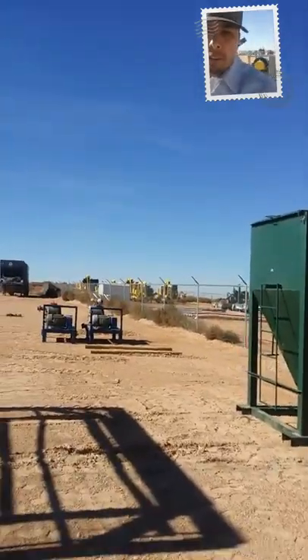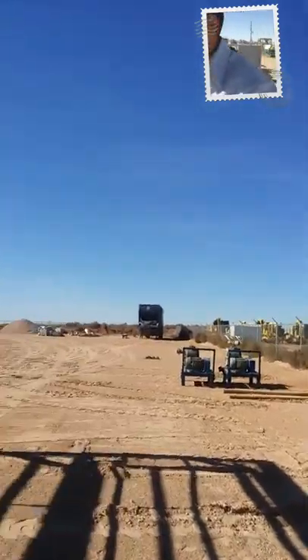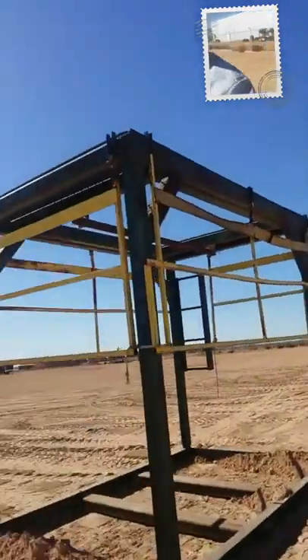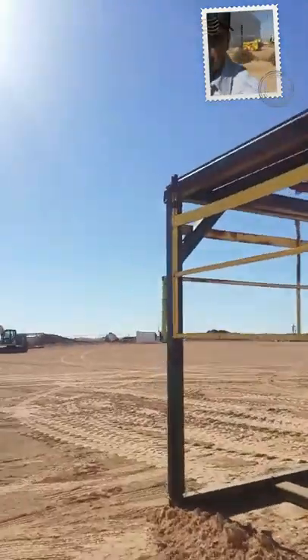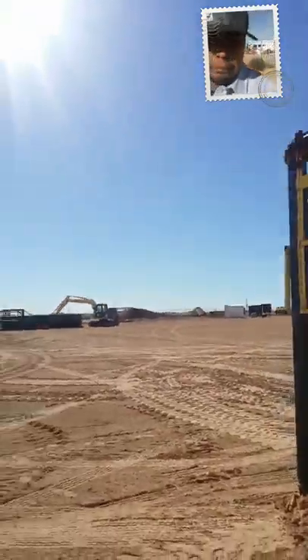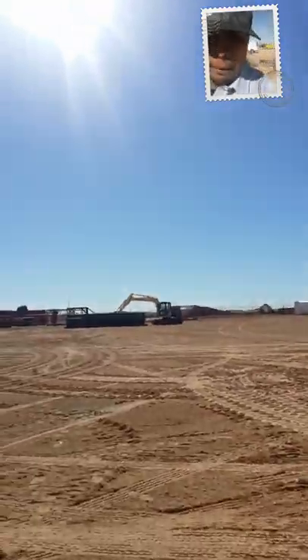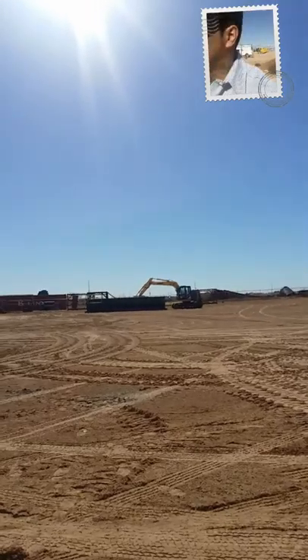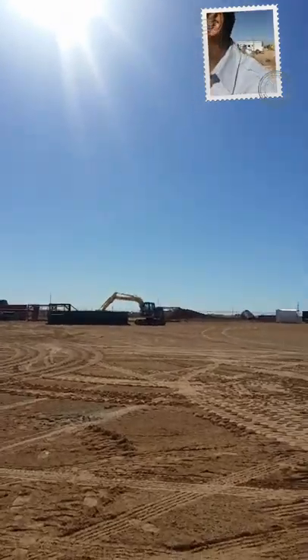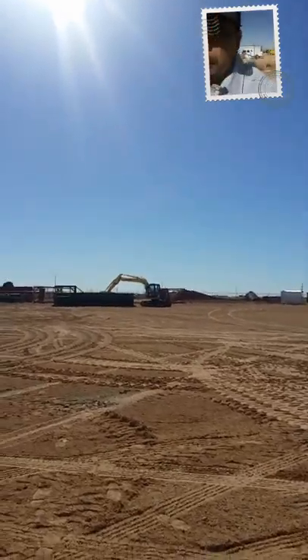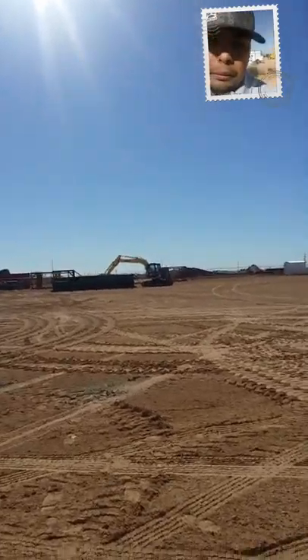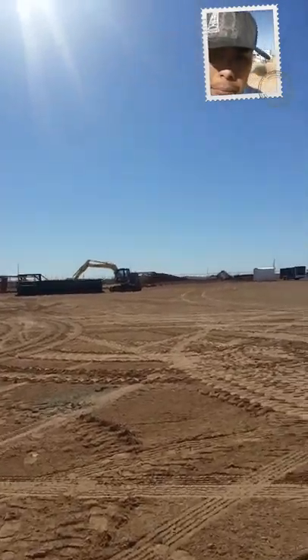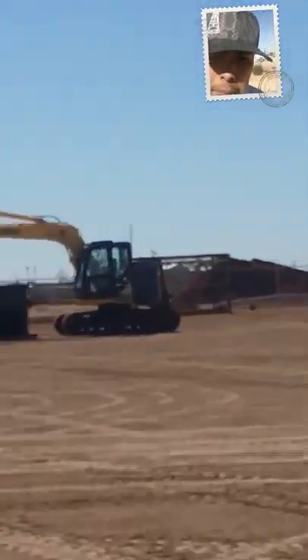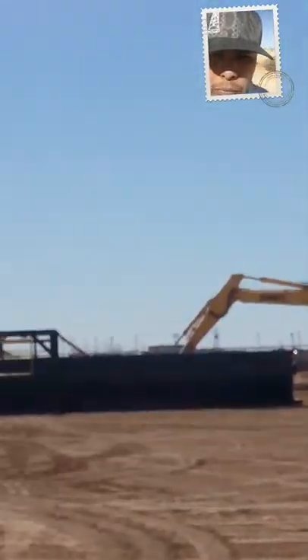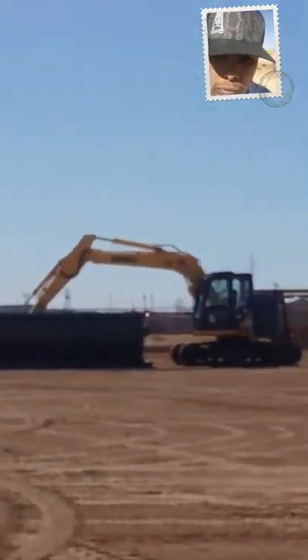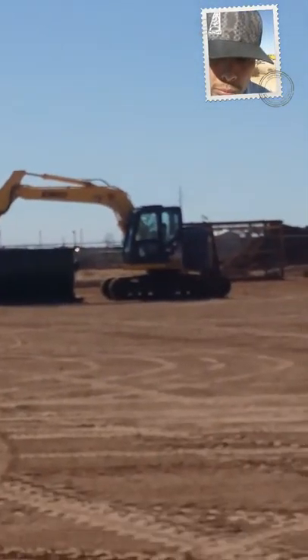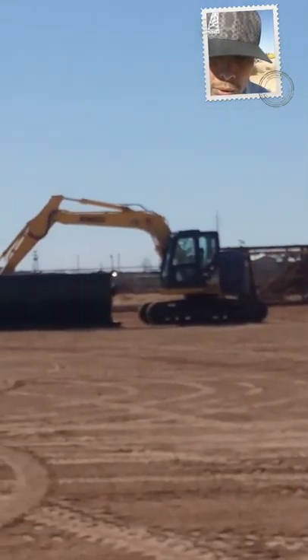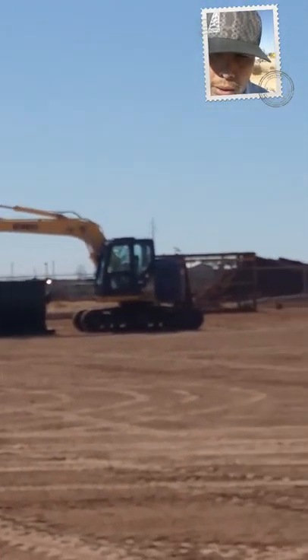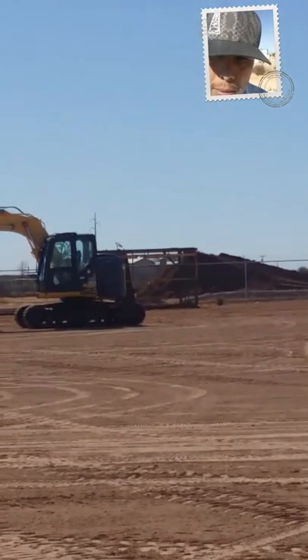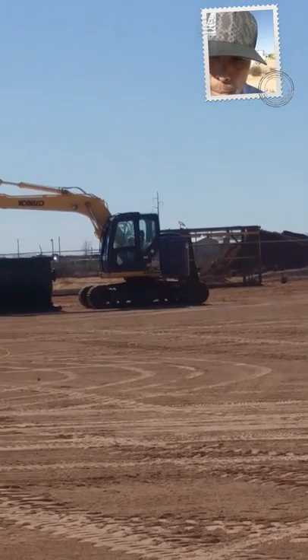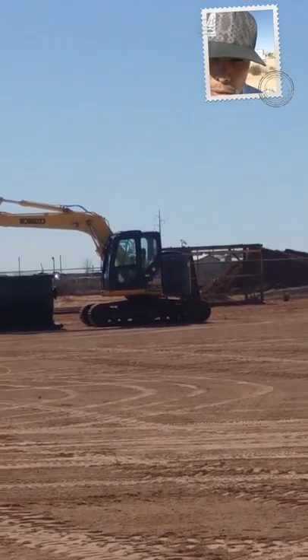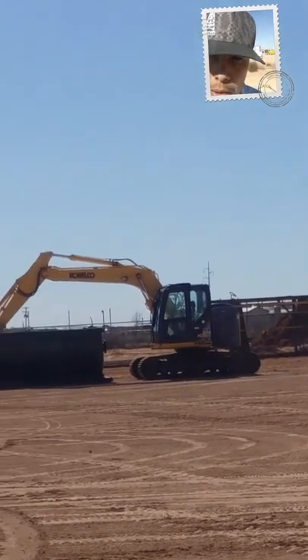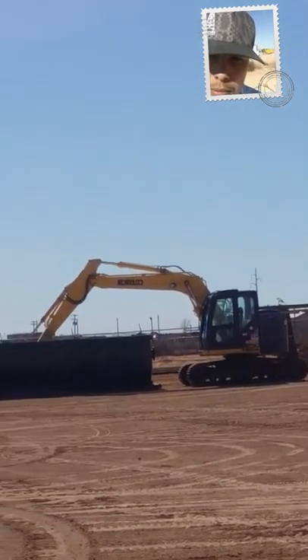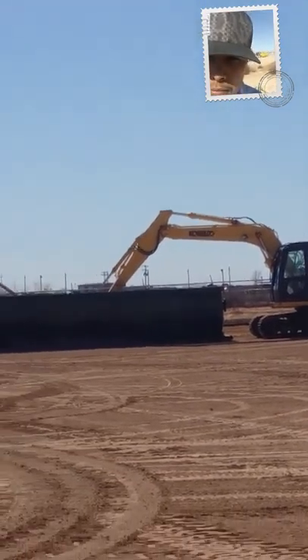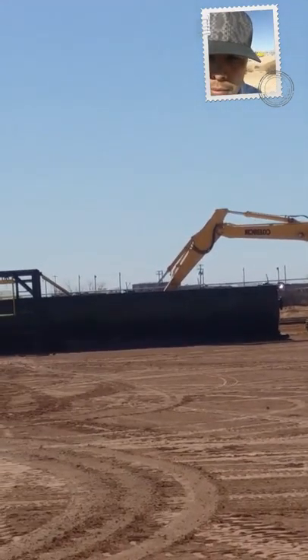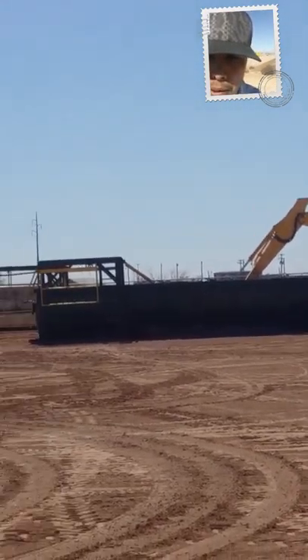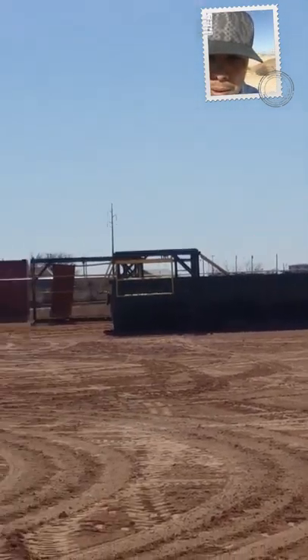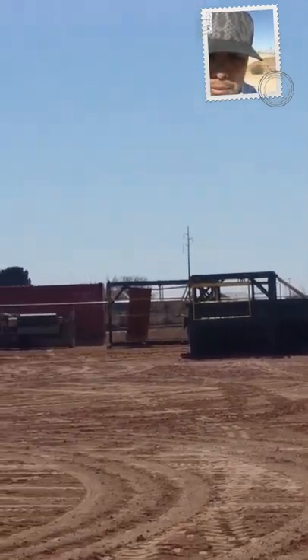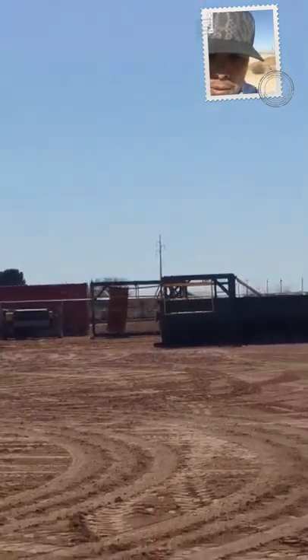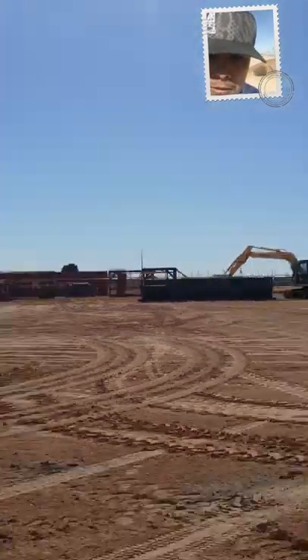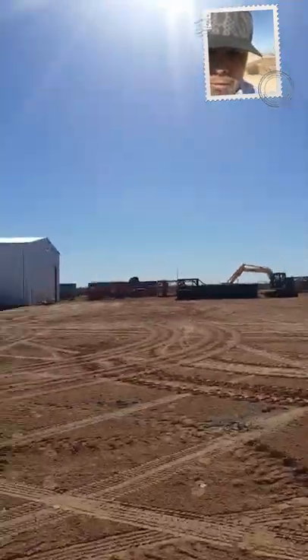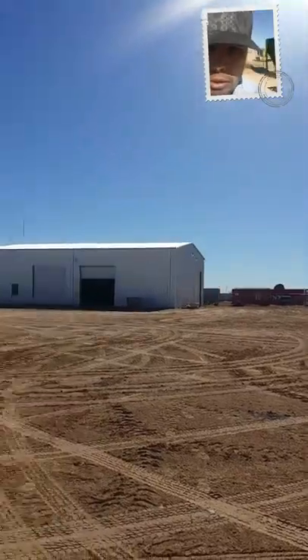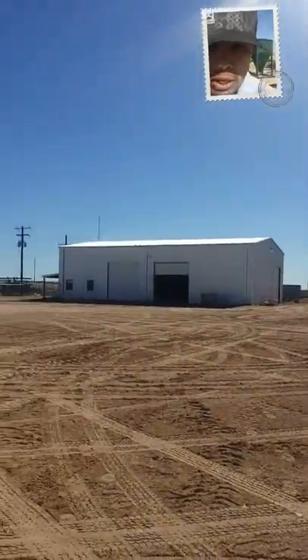Look at that track over there. I have to service those, operate them sometimes. There's the shop.